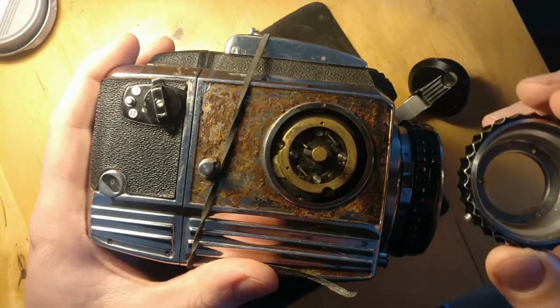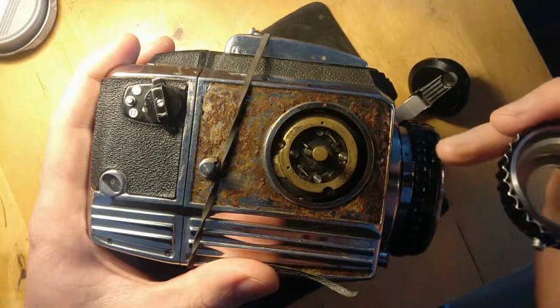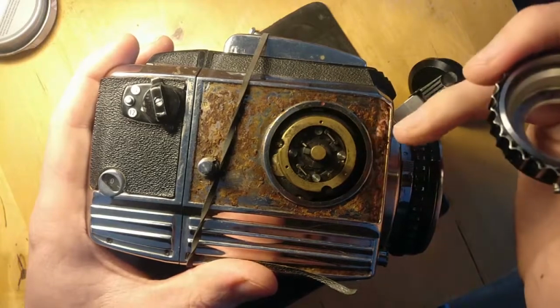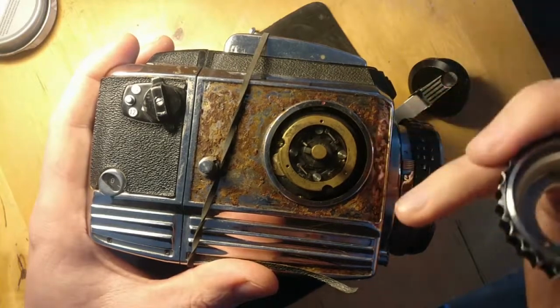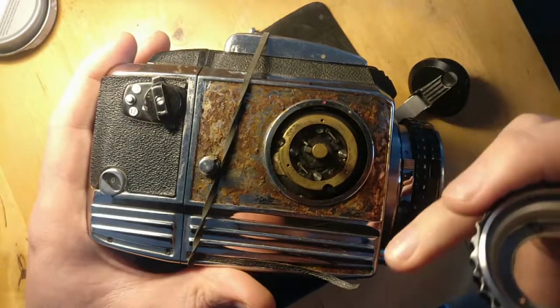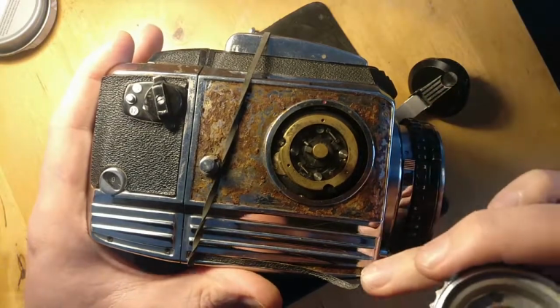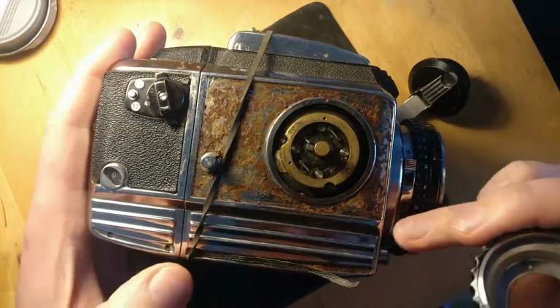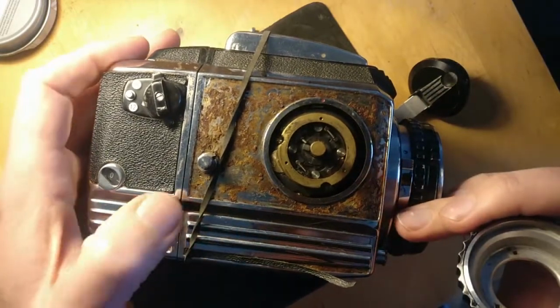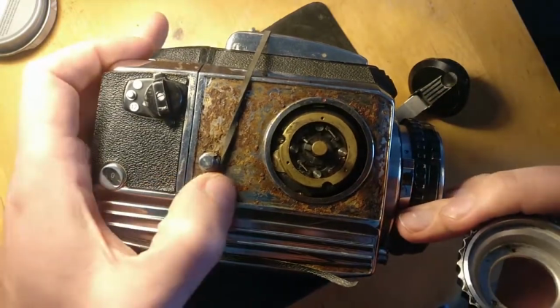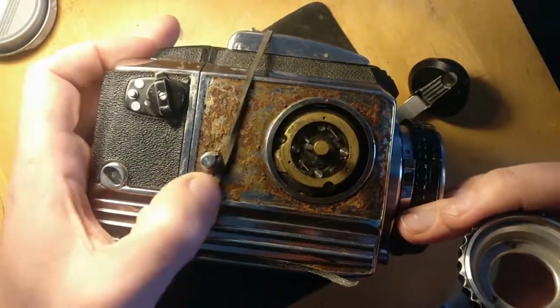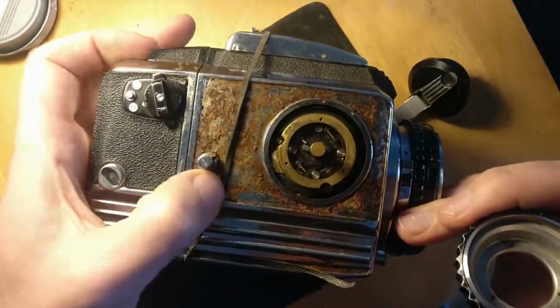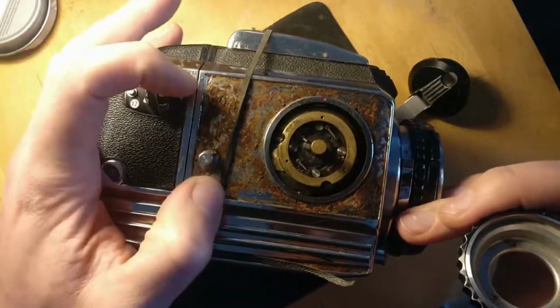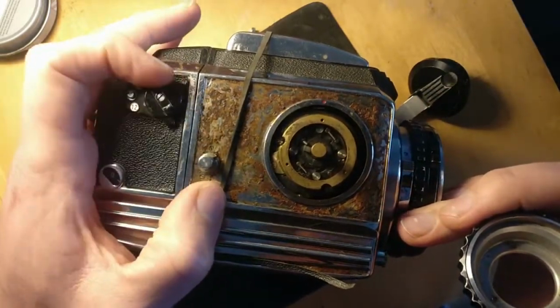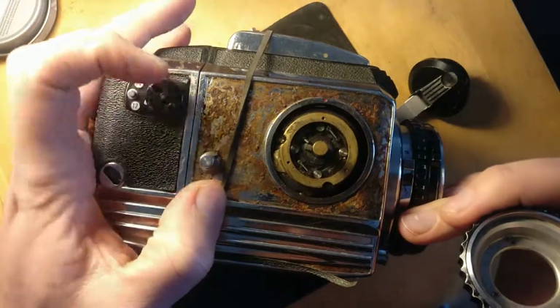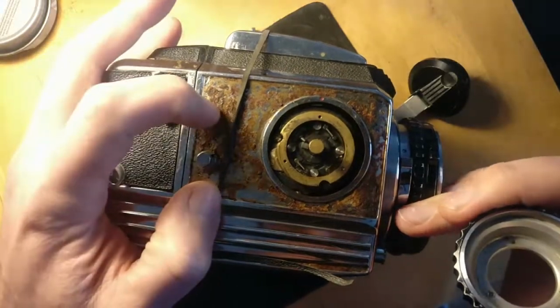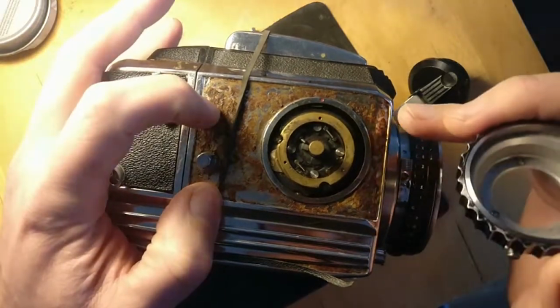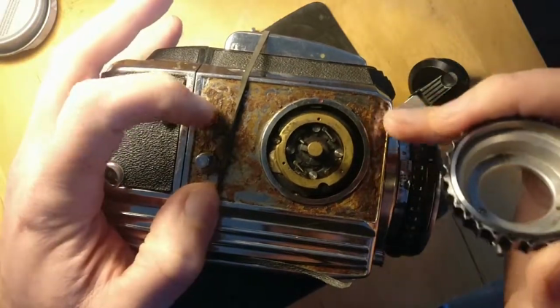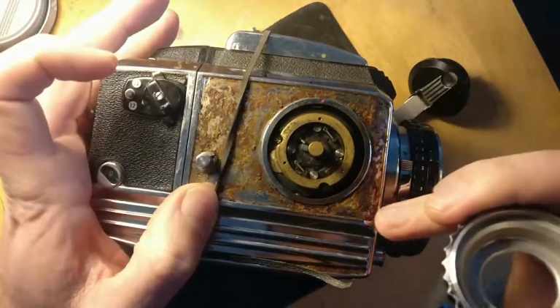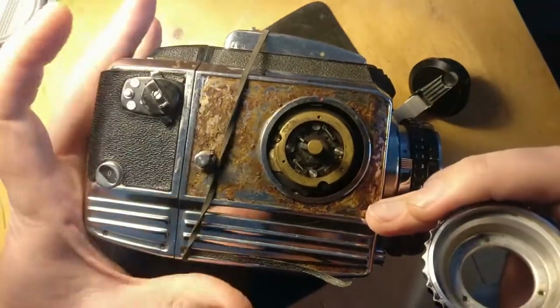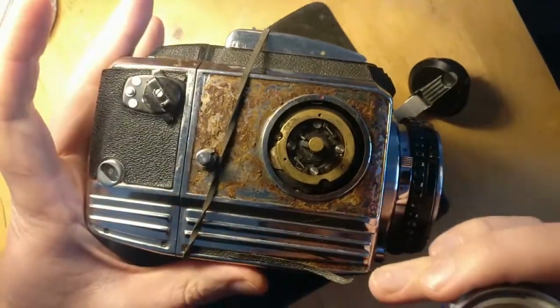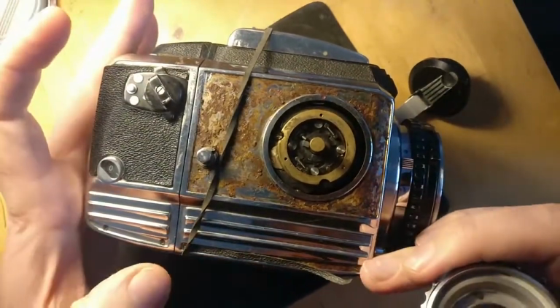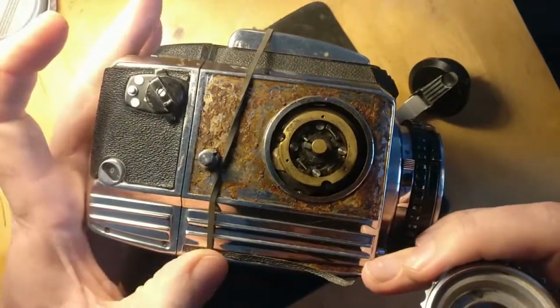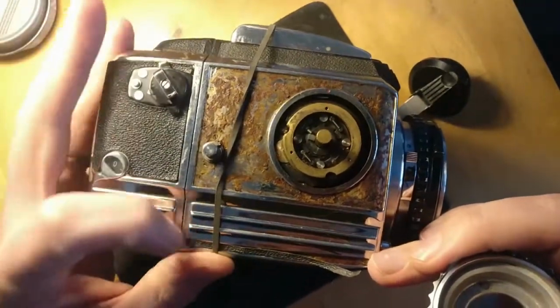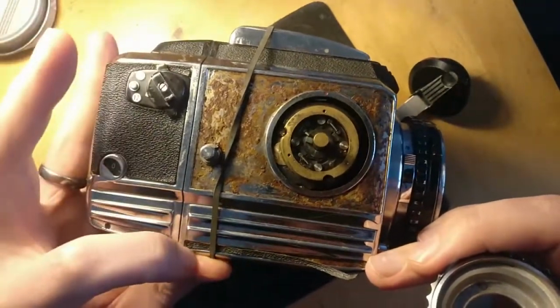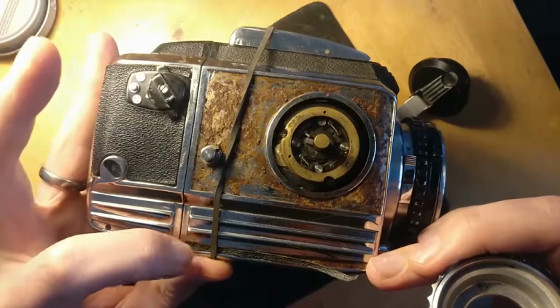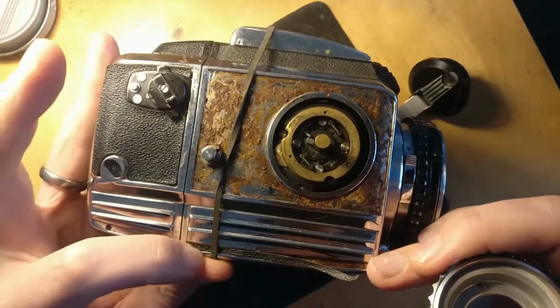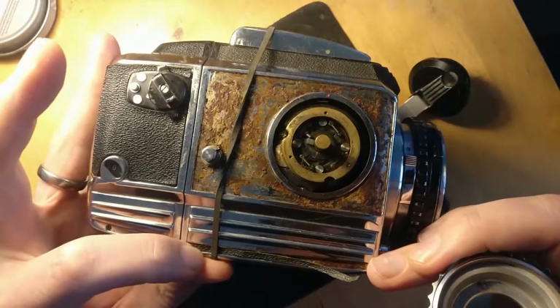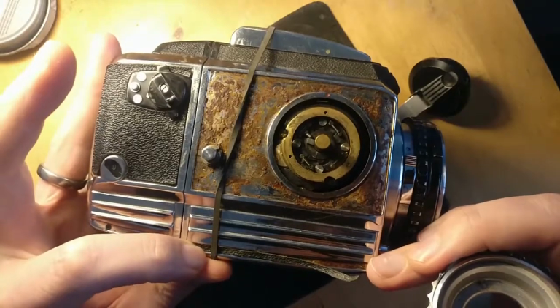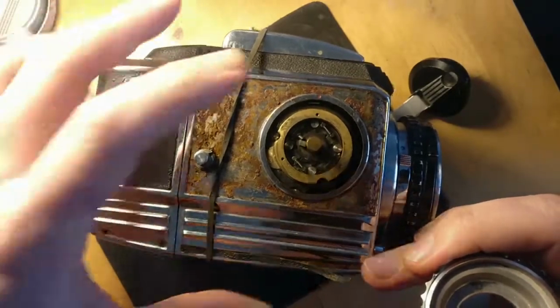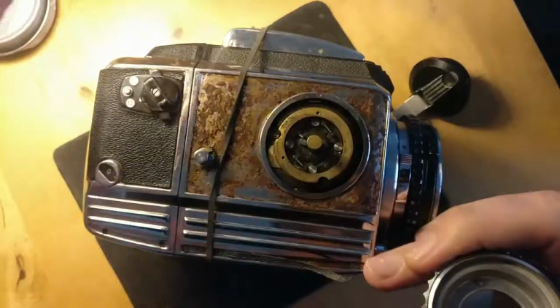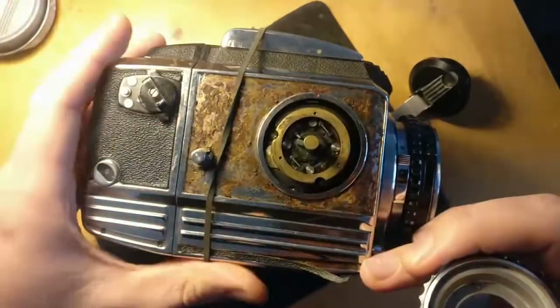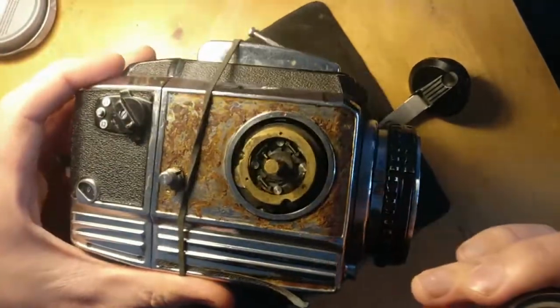And then you can take out the corner screws under the leatherette. There's one there, one there, one here, and one at the other end of this, just under this piece of leatherette as well.